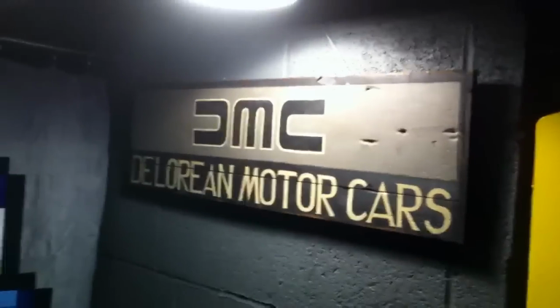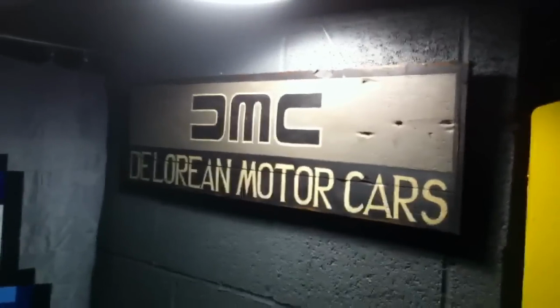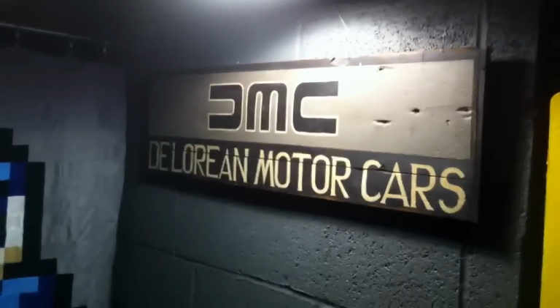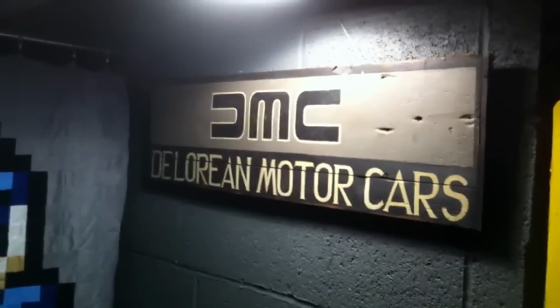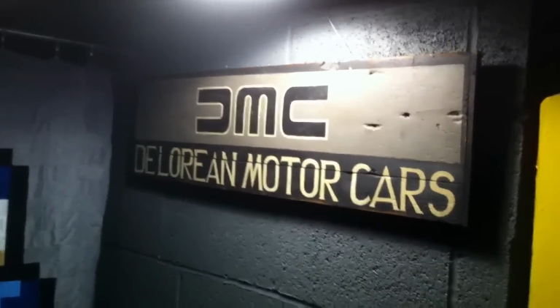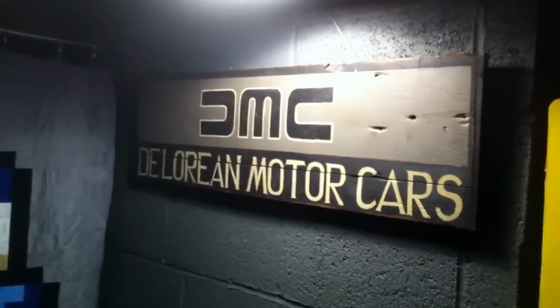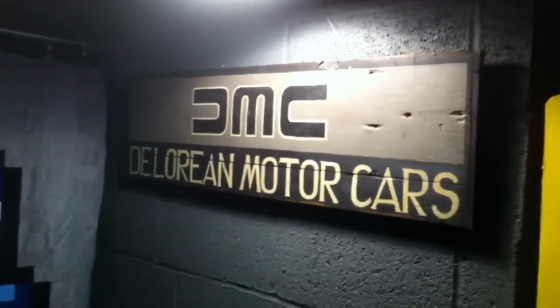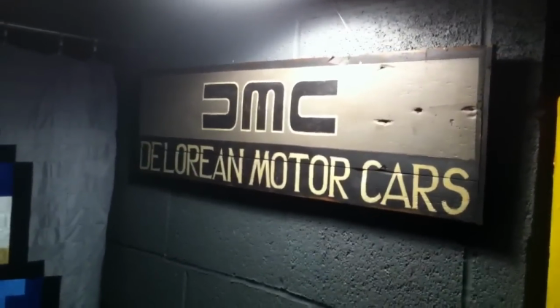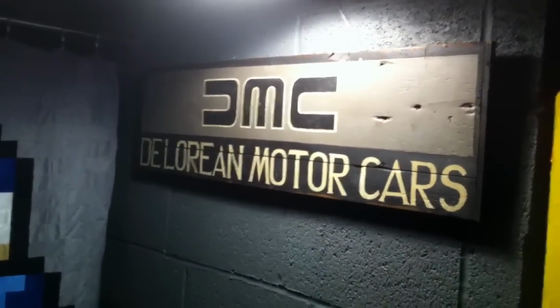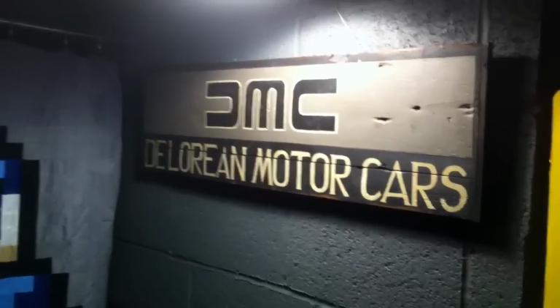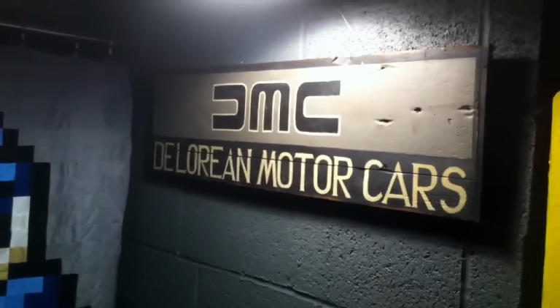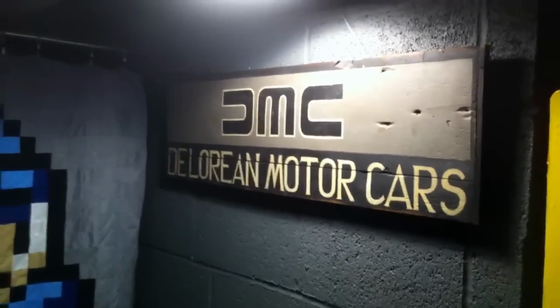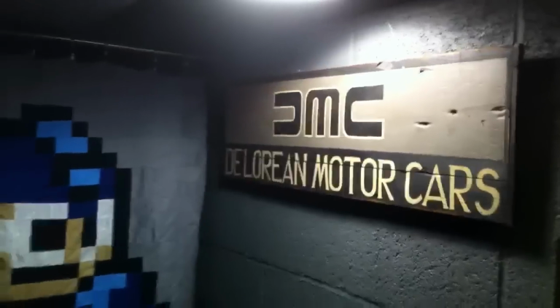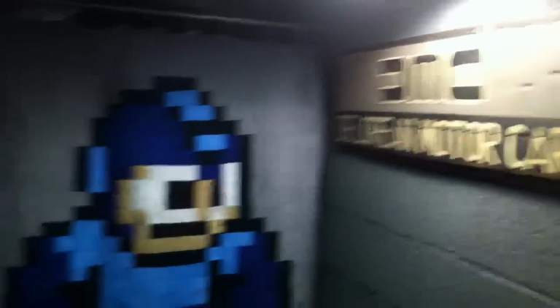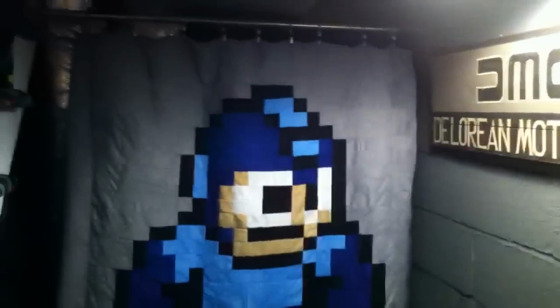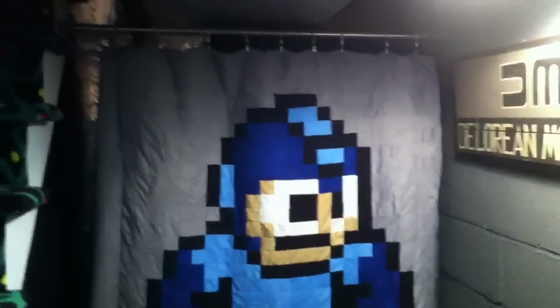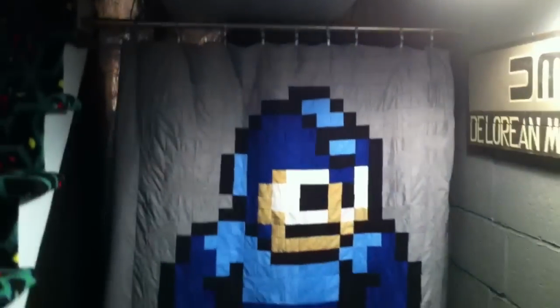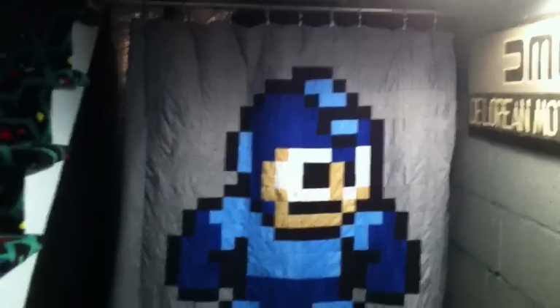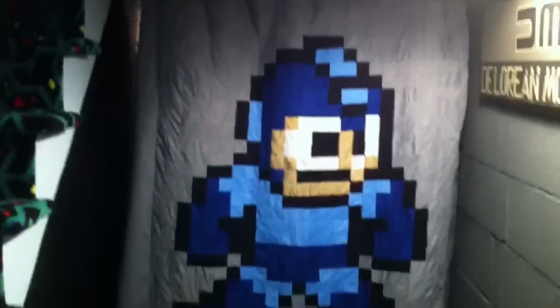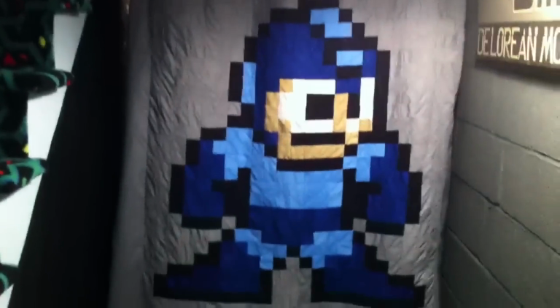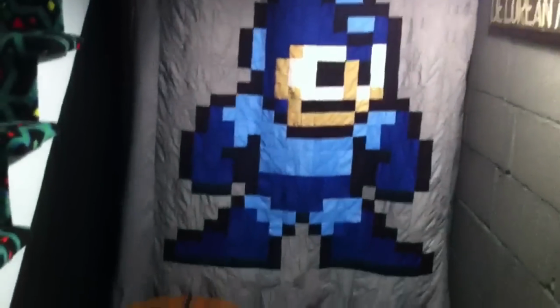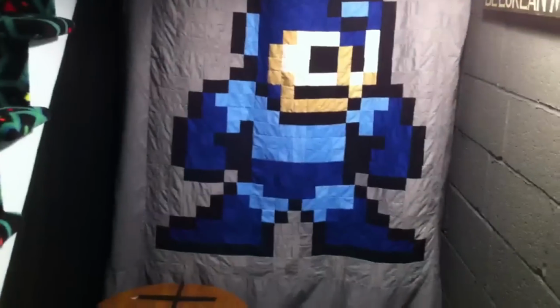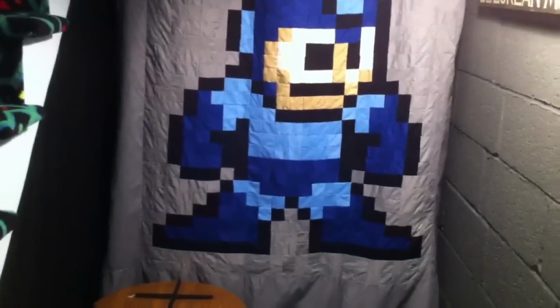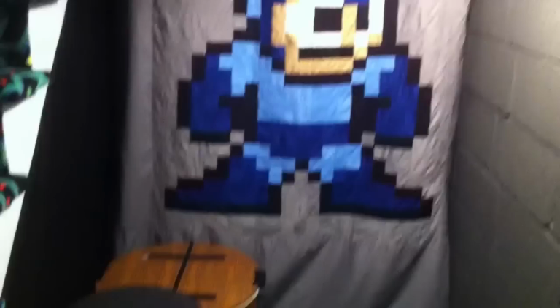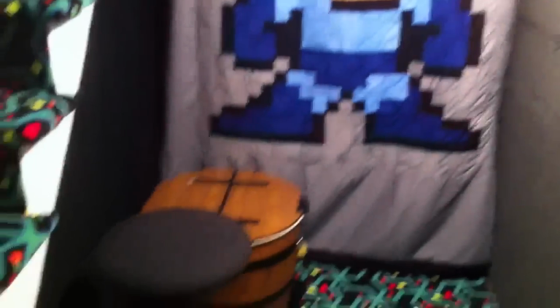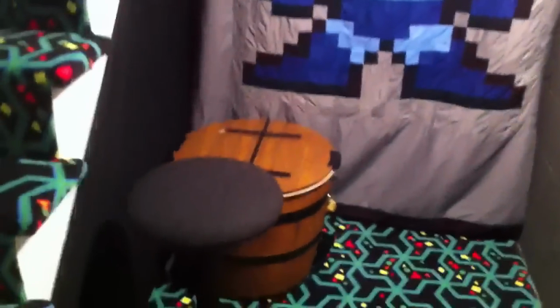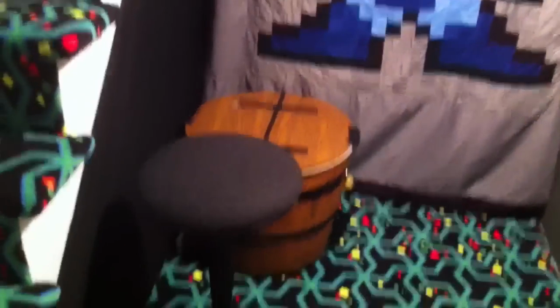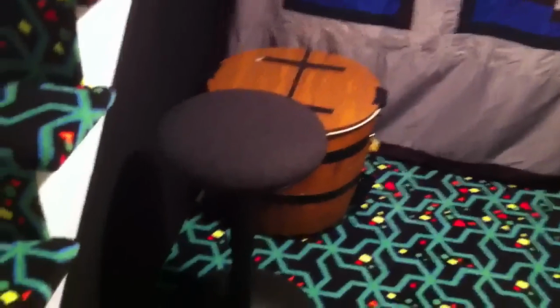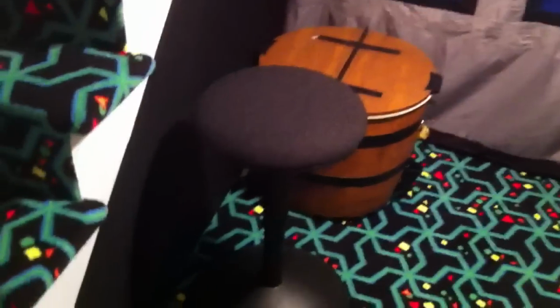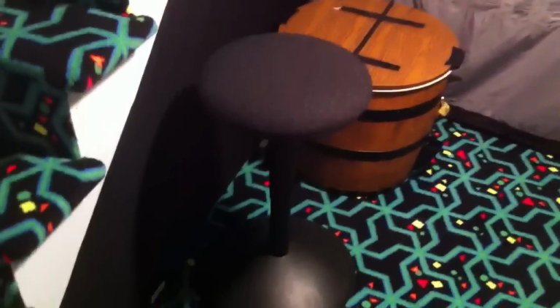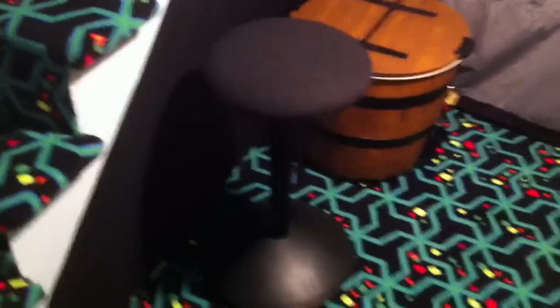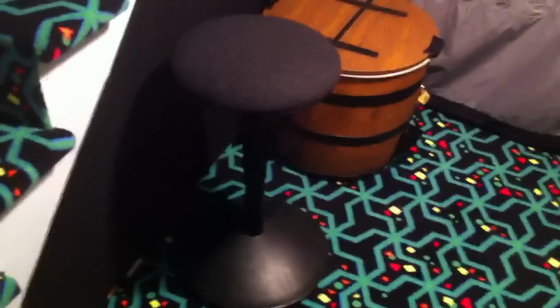Got my custom made DeLorean sign — it's actually carved out of wood and painted by an artist. And another room divider here with some Mega Man. Got my barrel cooler and my IKEA stool.